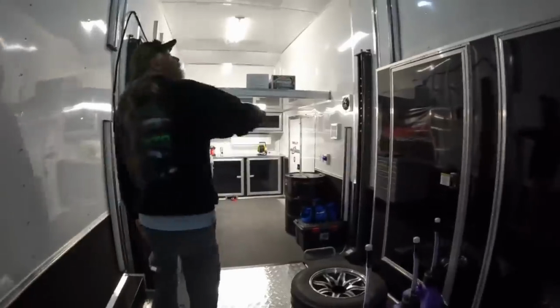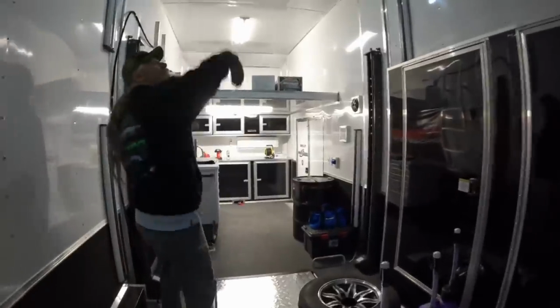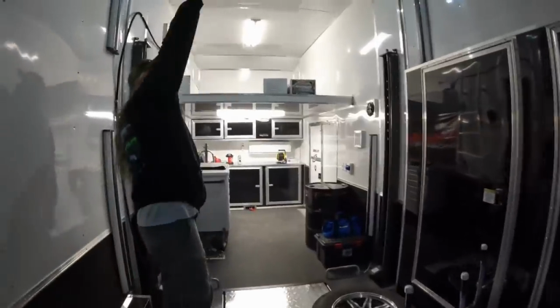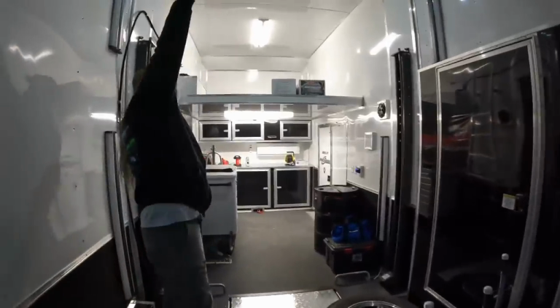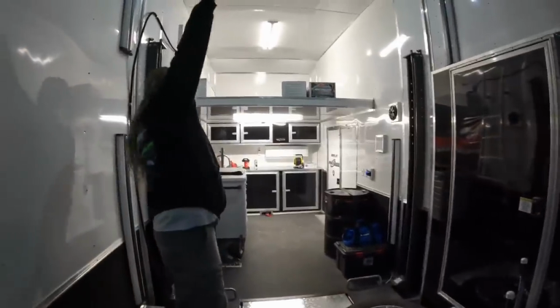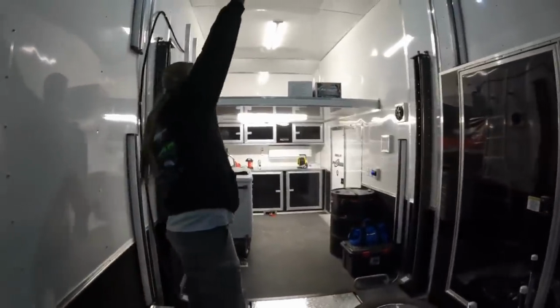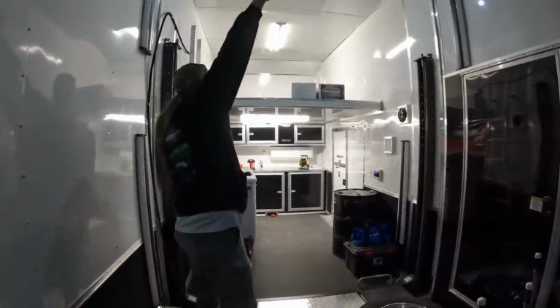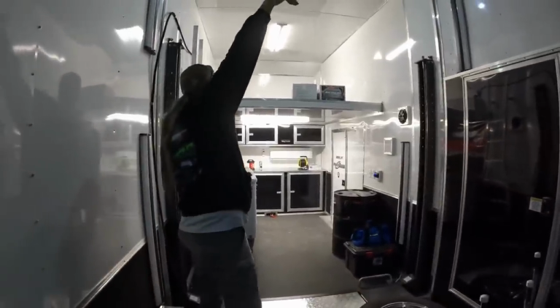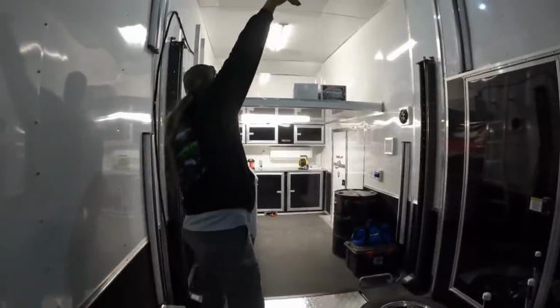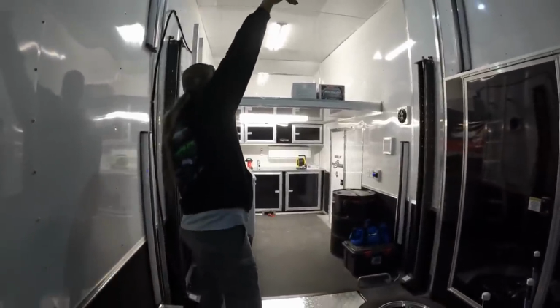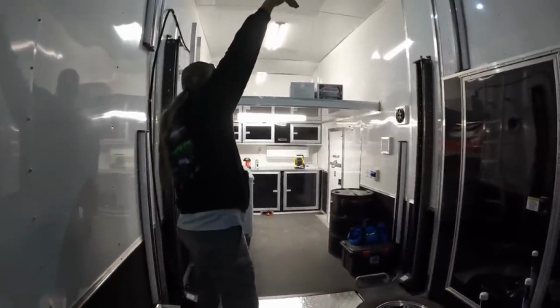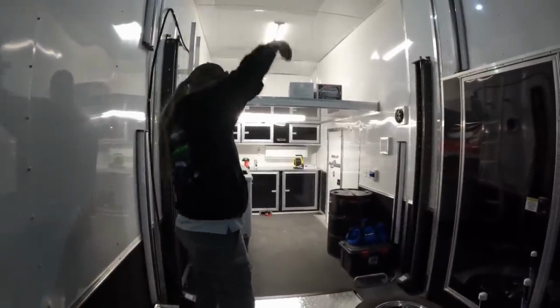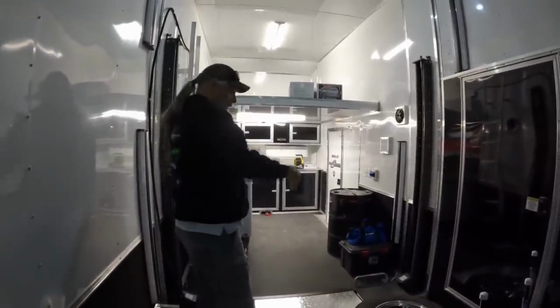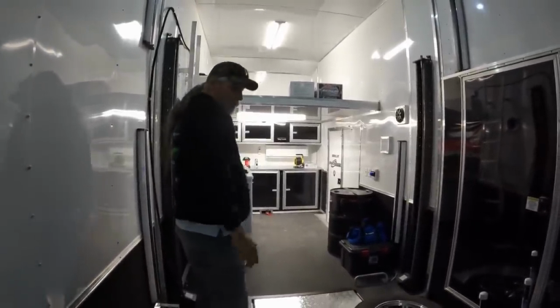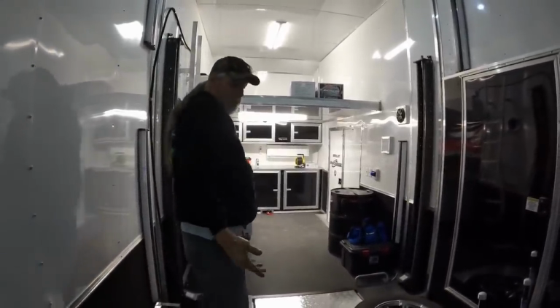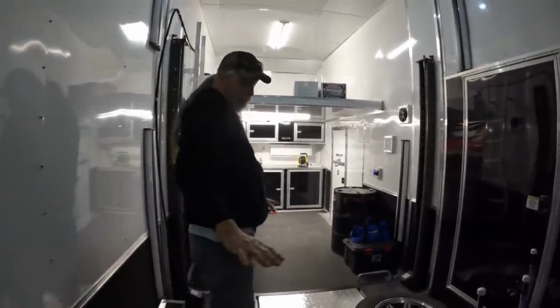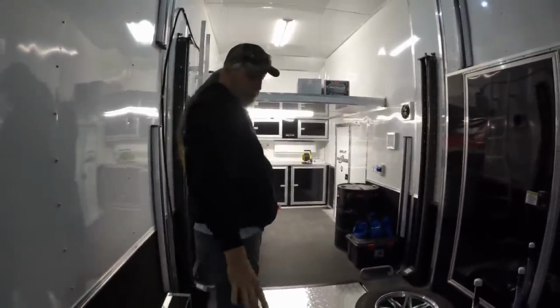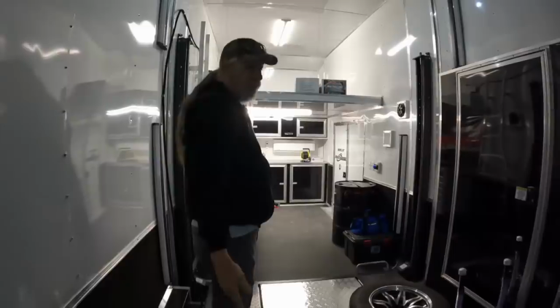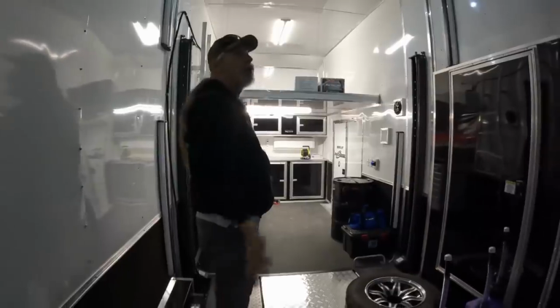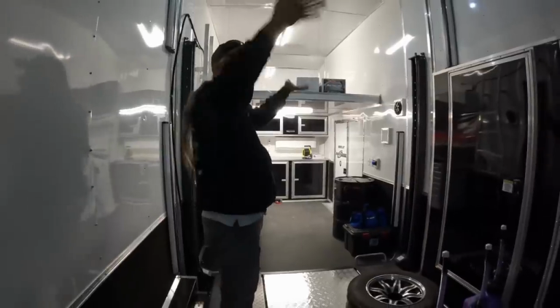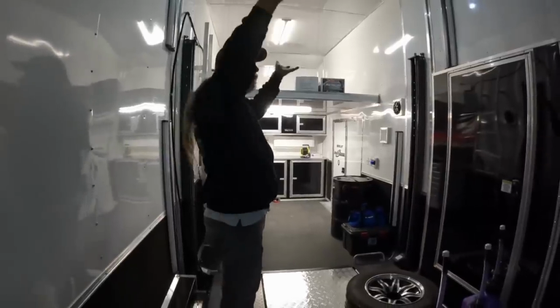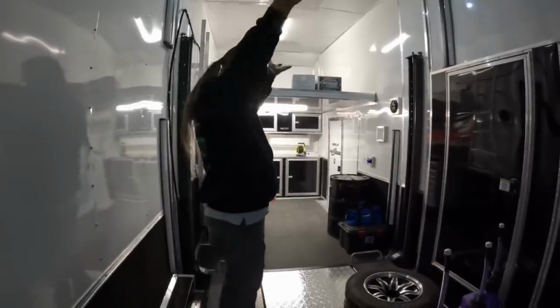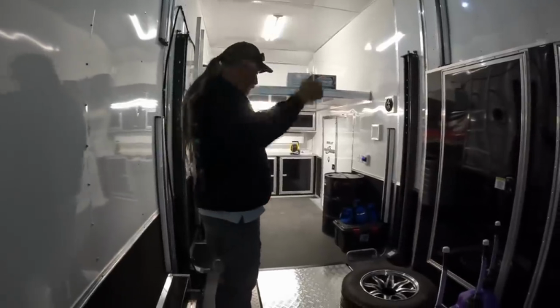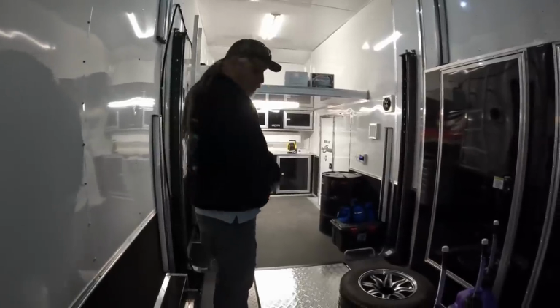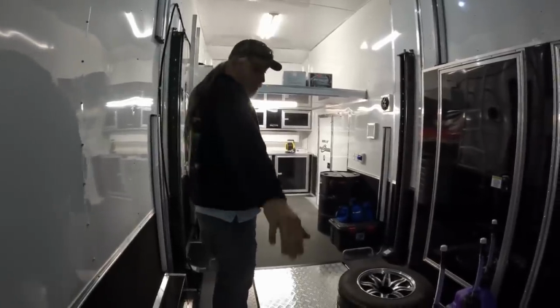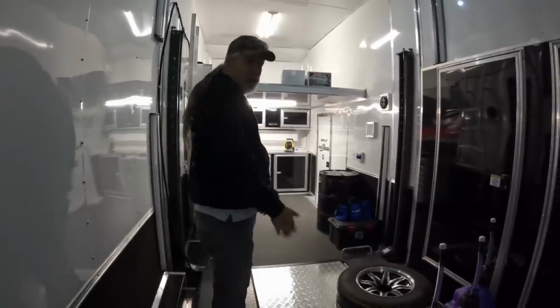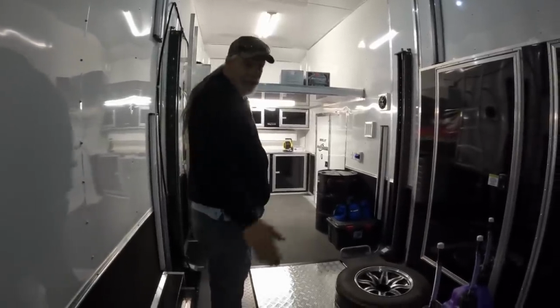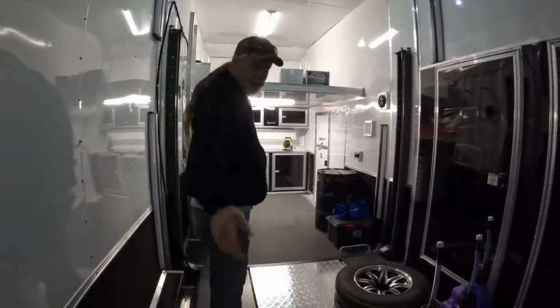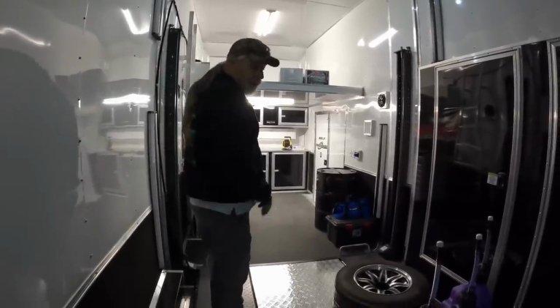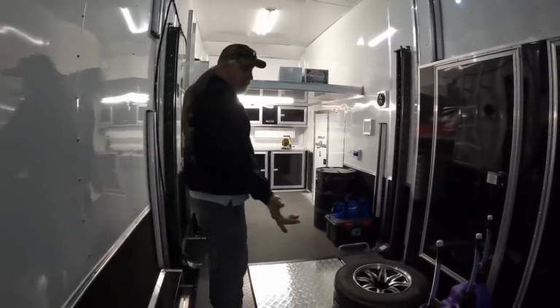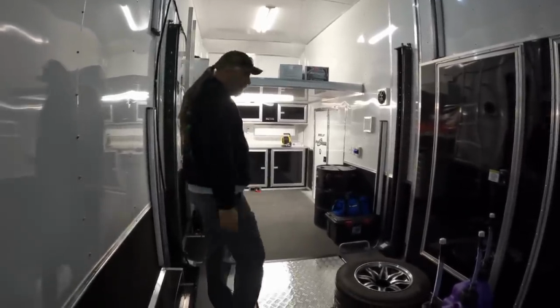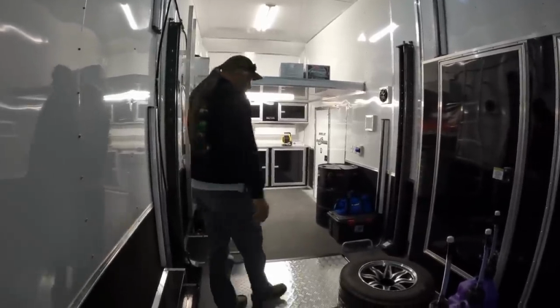It's about a foot taller than my other one. So like if I put the Chevelle on here and raise it up high enough, I can walk under it without ducking - I couldn't do that with the other one.